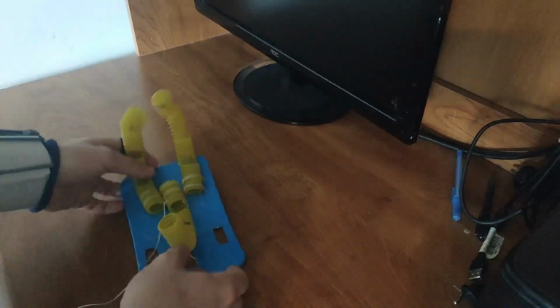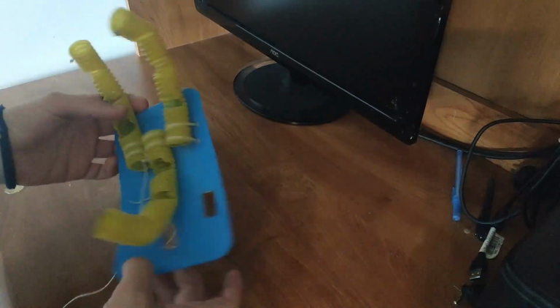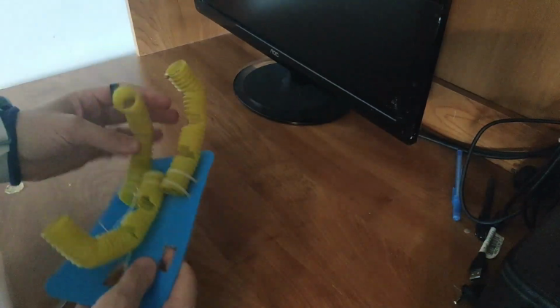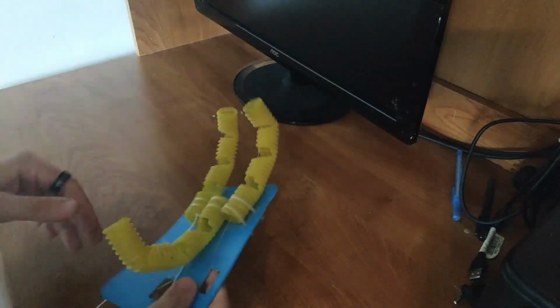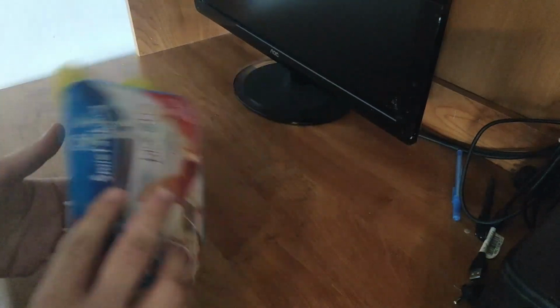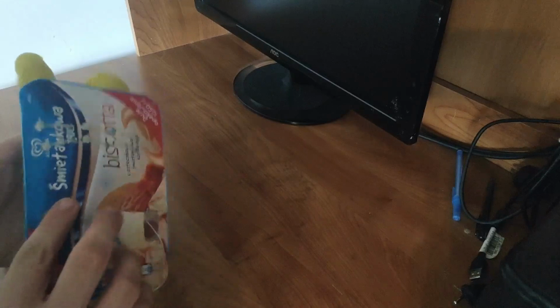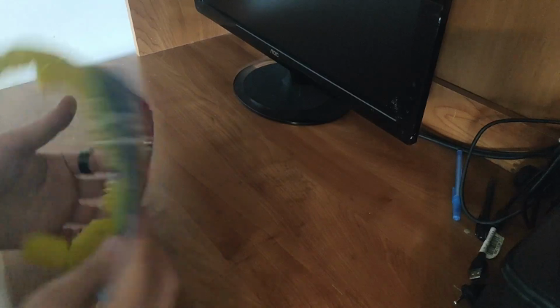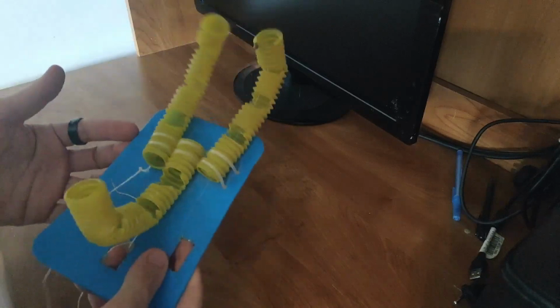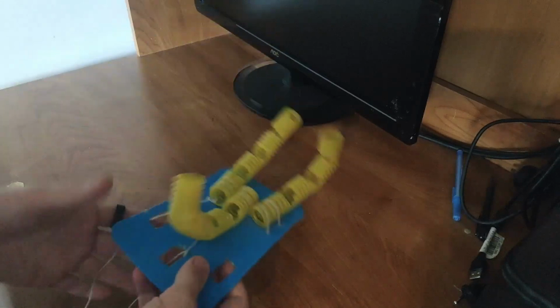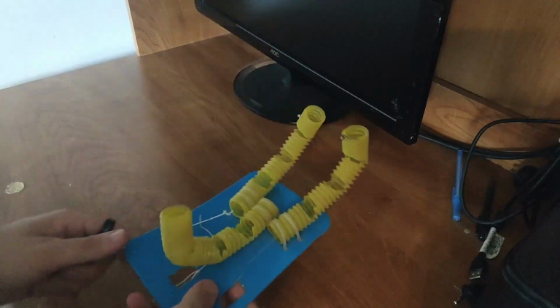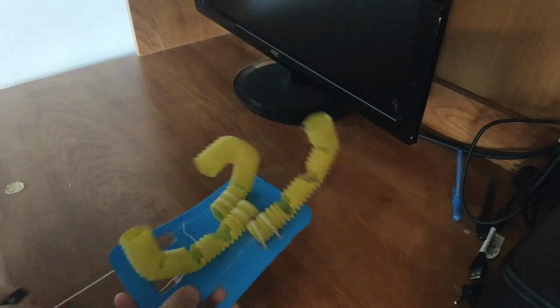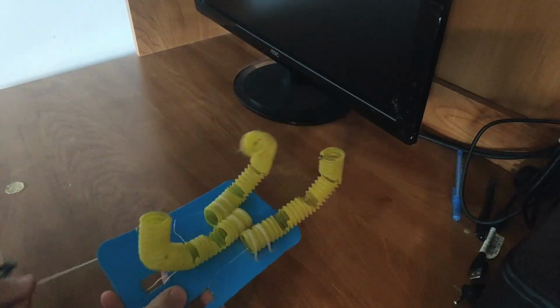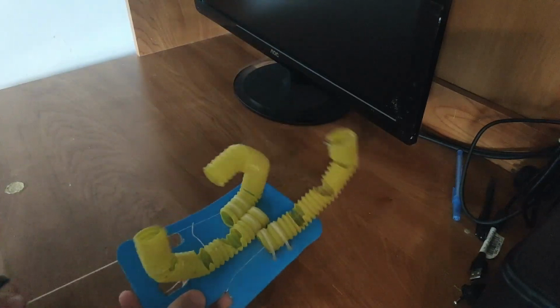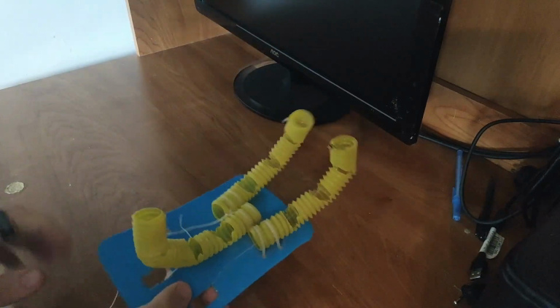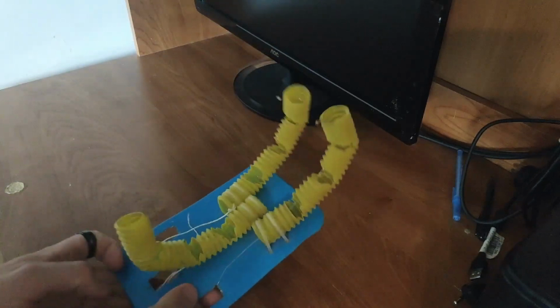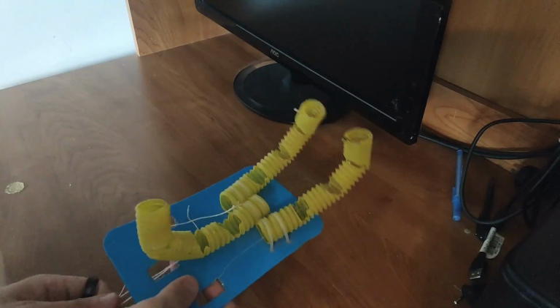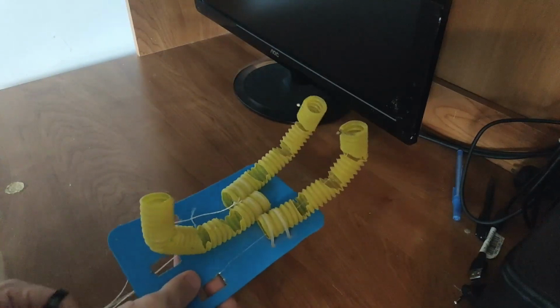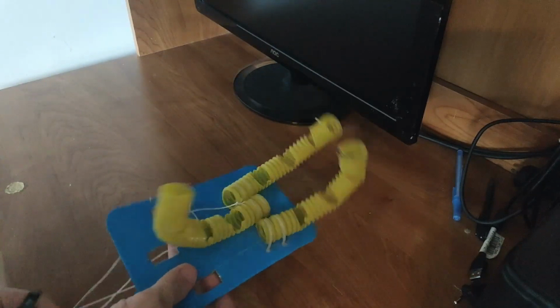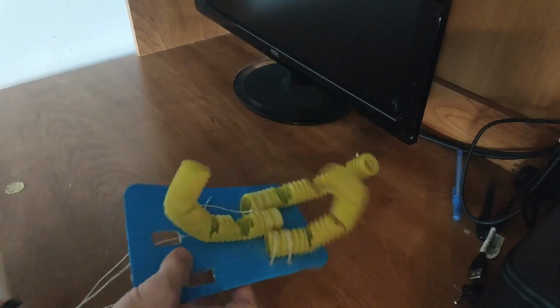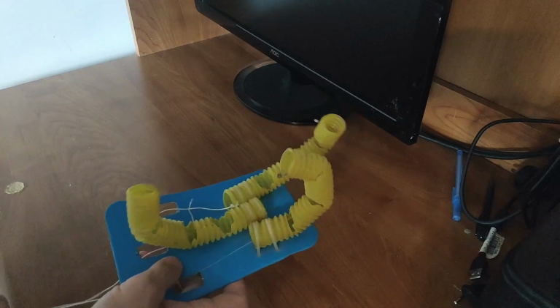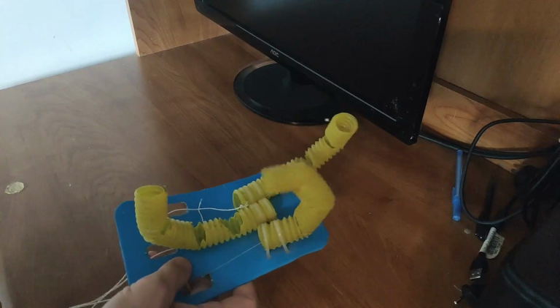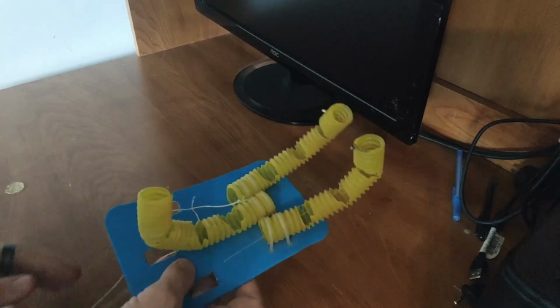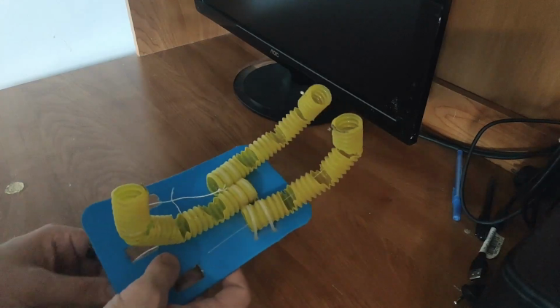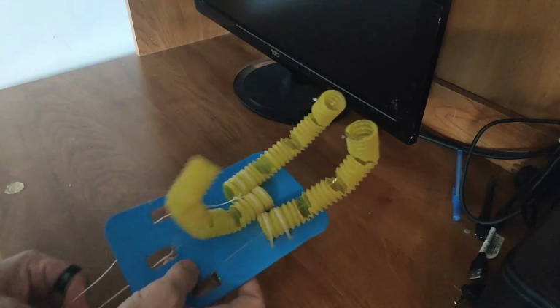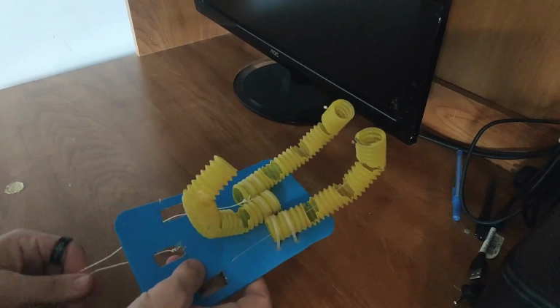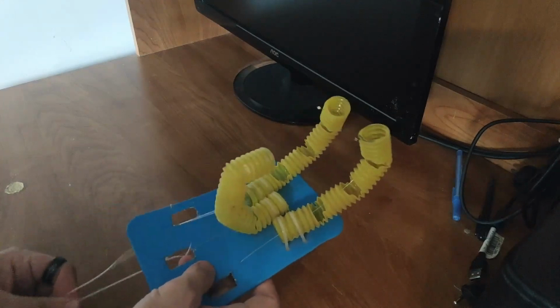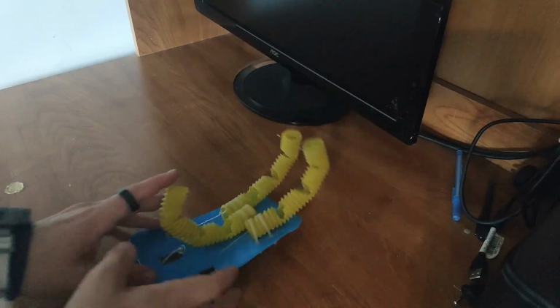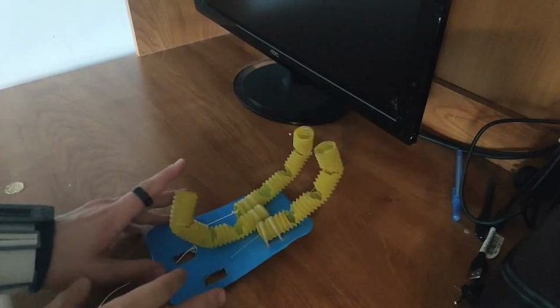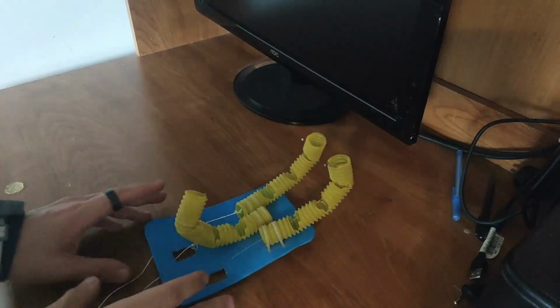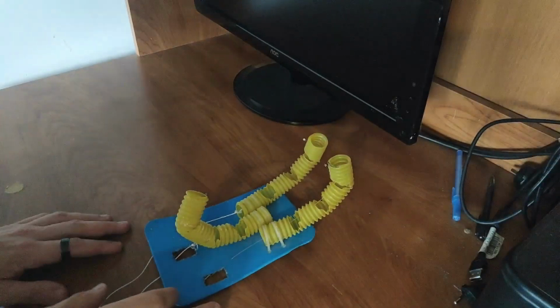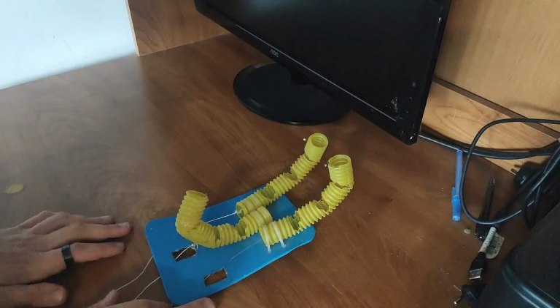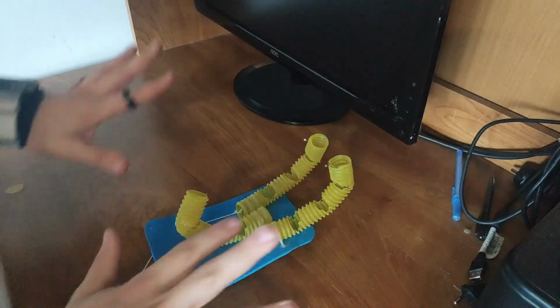Well, honestly, it looks worse than I remember it. I just remember I salvaged the servos for a different project. It is still kind of functional — well, better this than nothing.